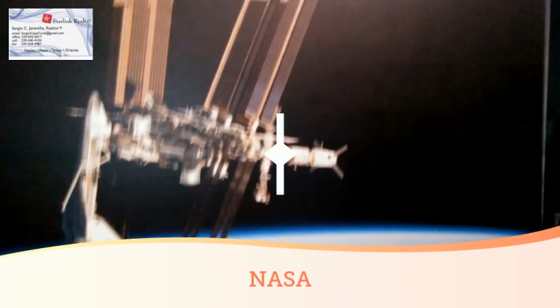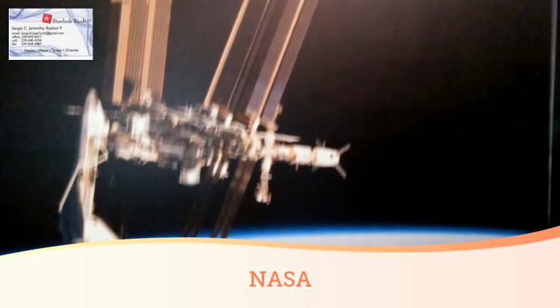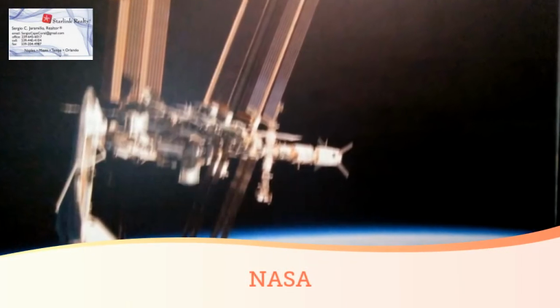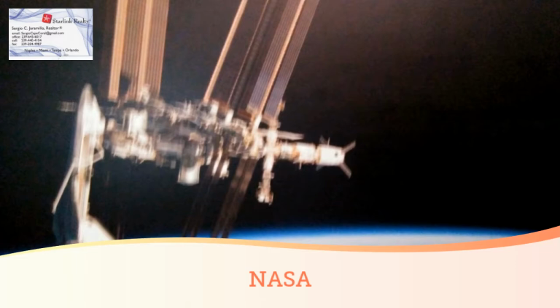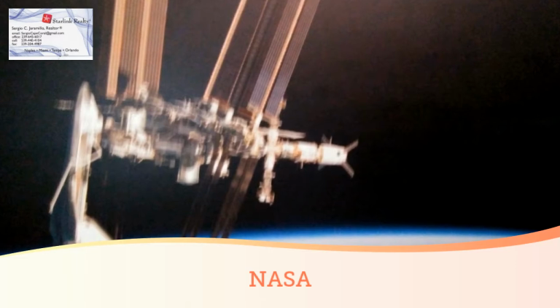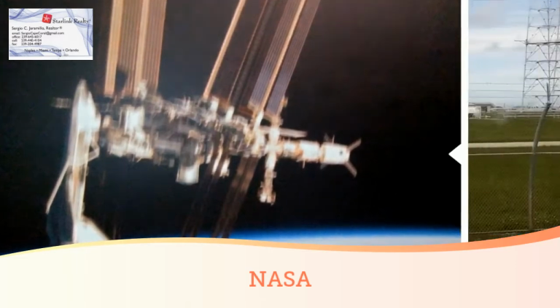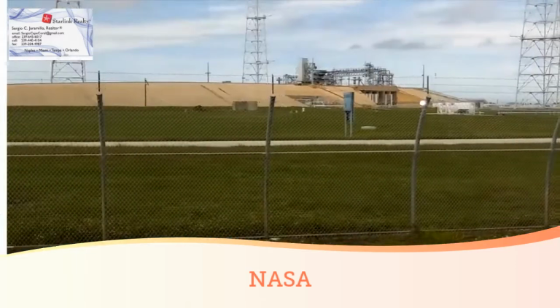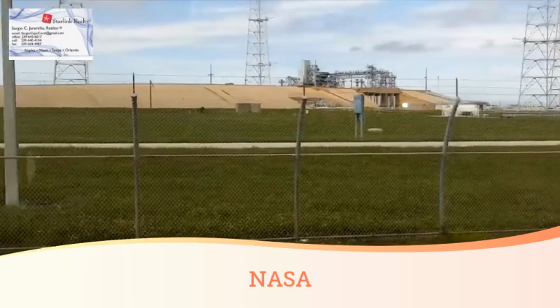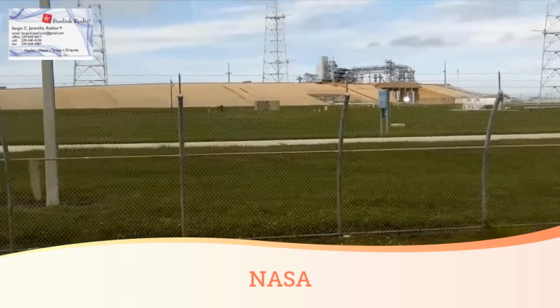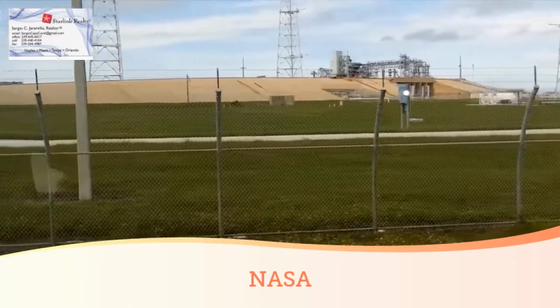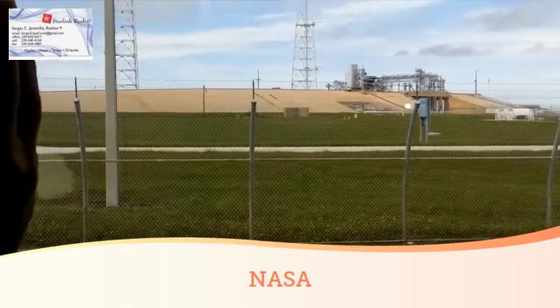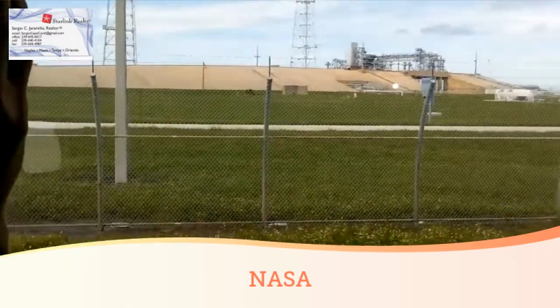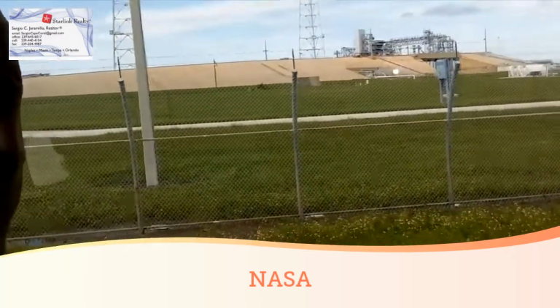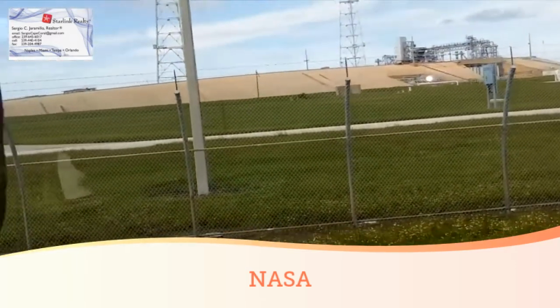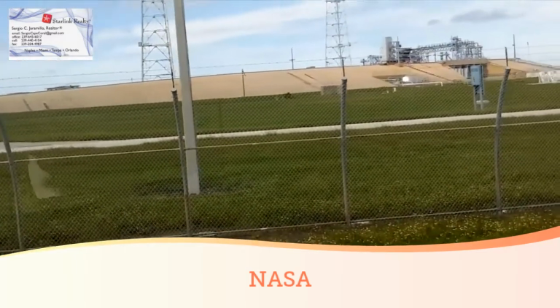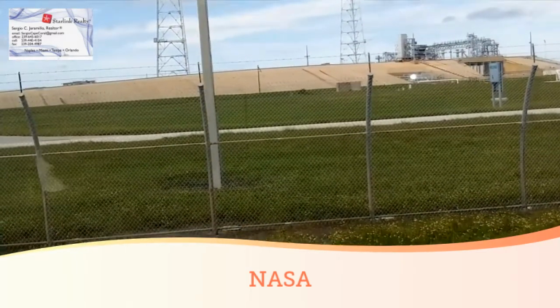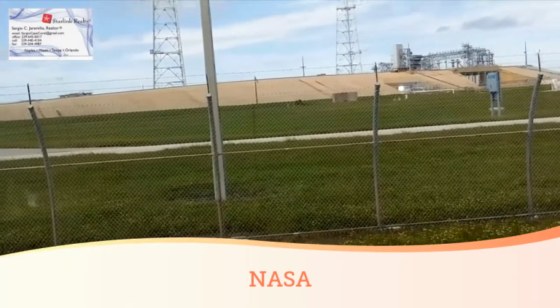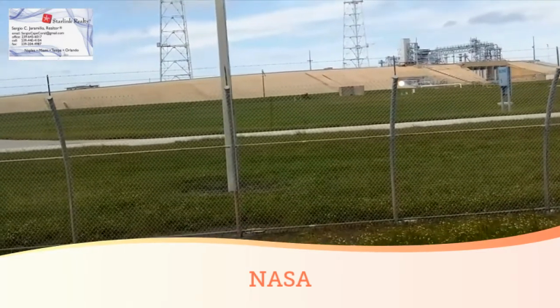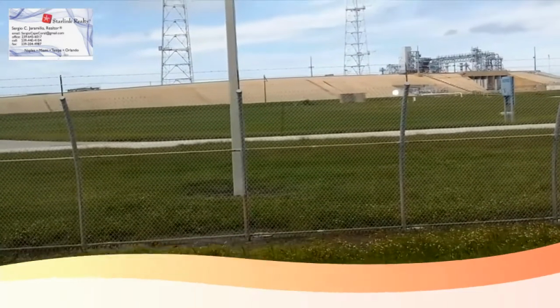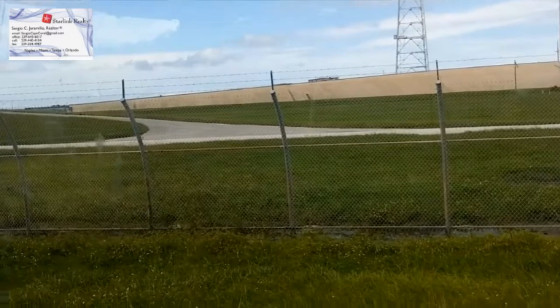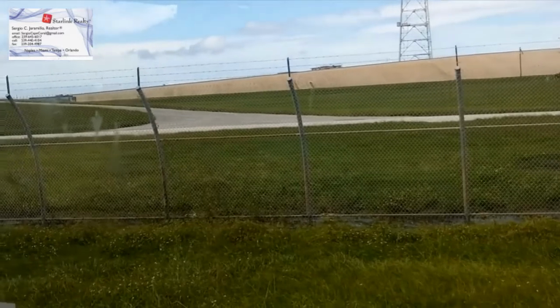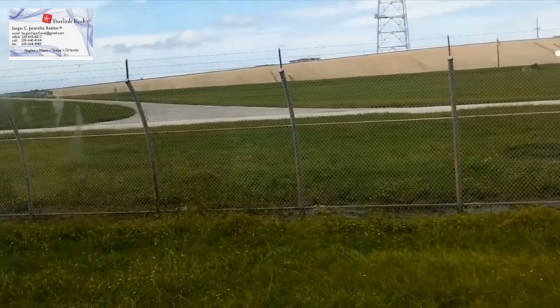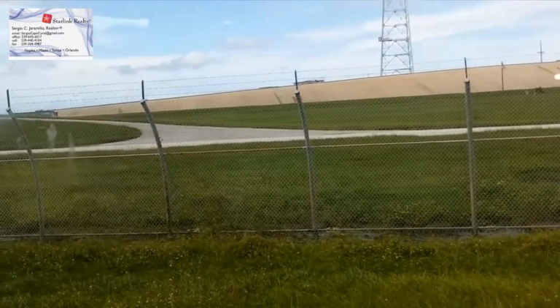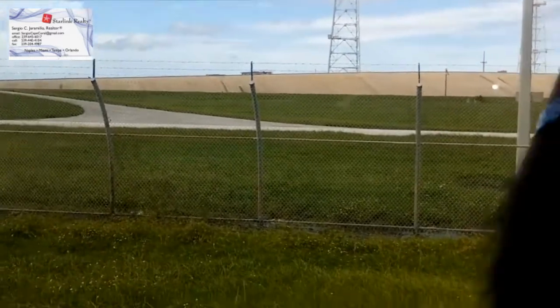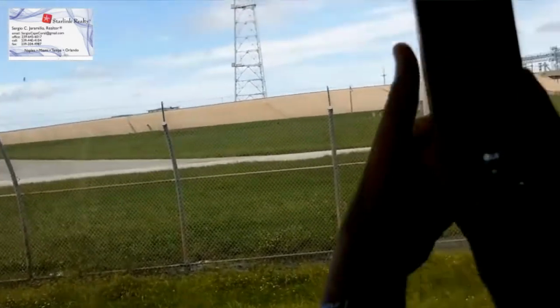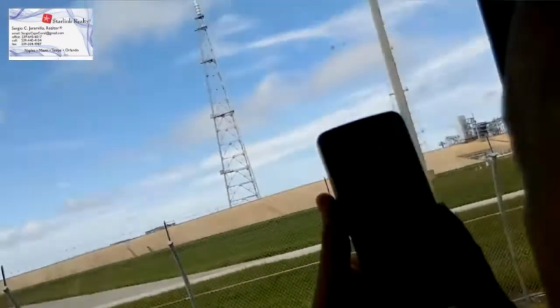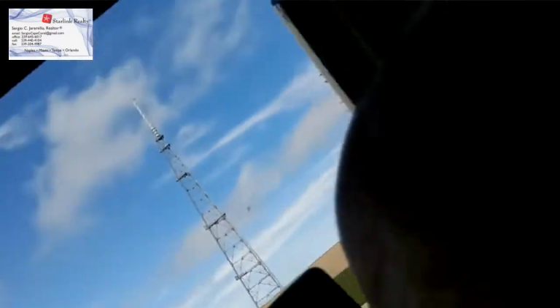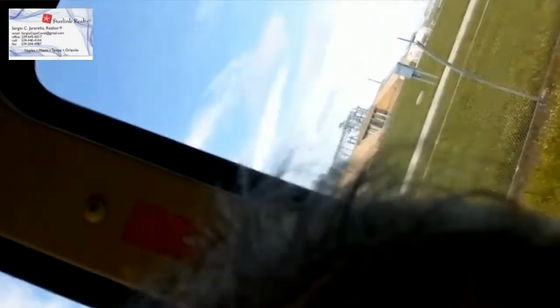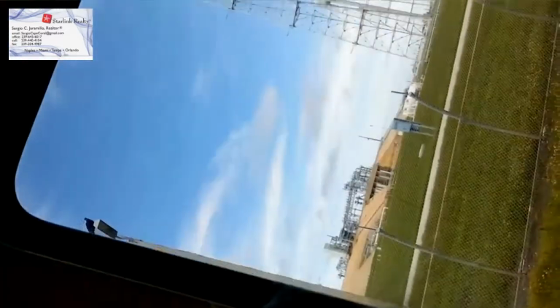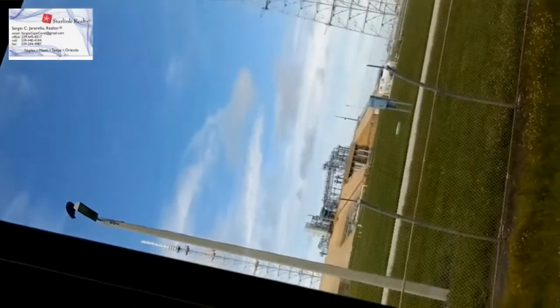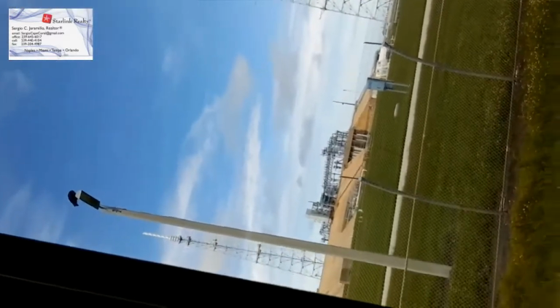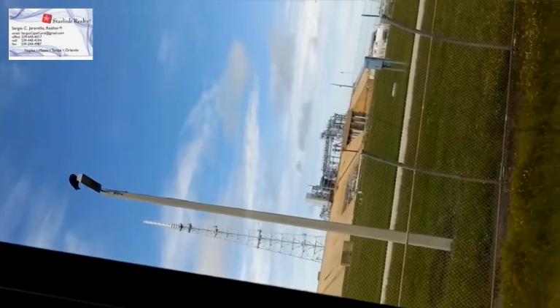It is called a clean pad. Eventually, it started in 2018. This is the beginning. This thing is going to sit on top of those pedestals that you see there.